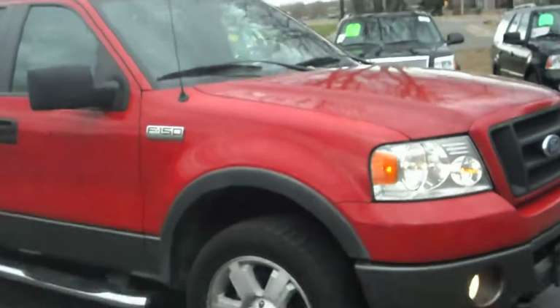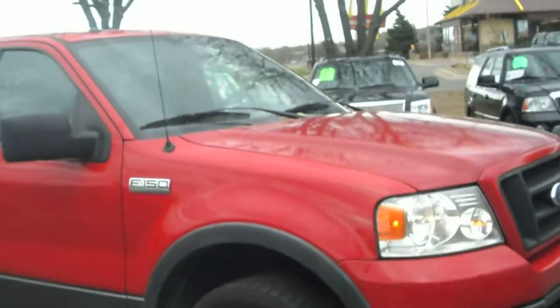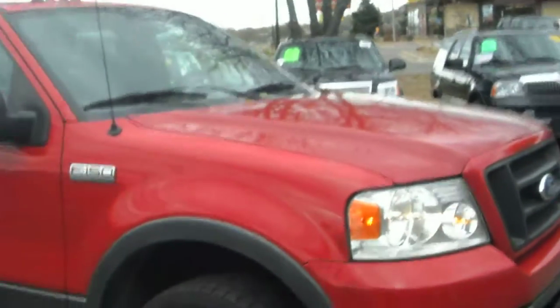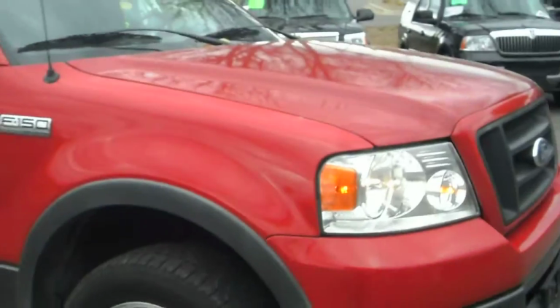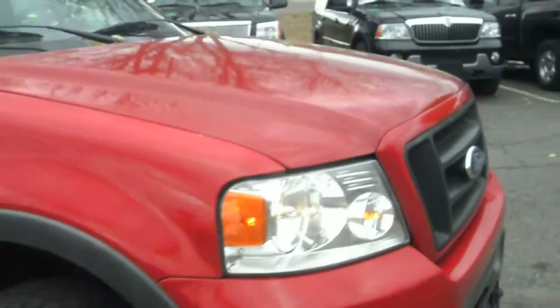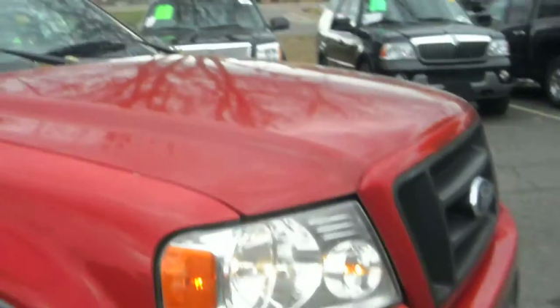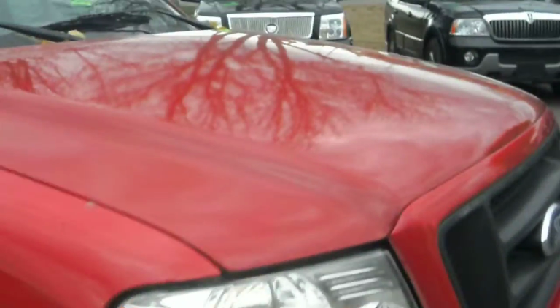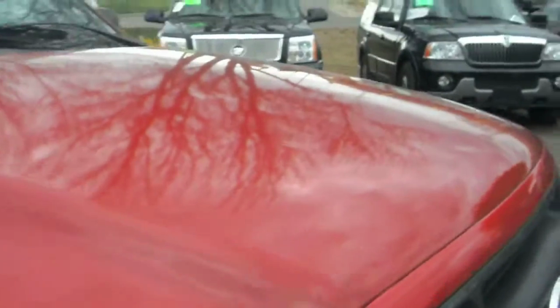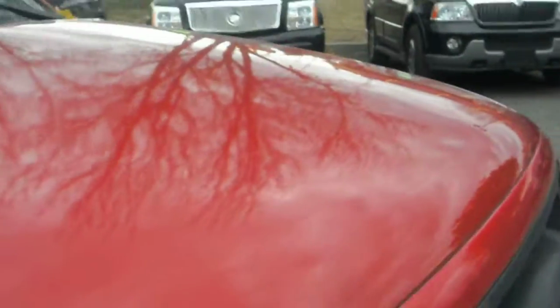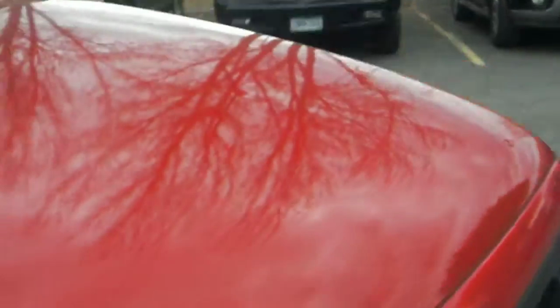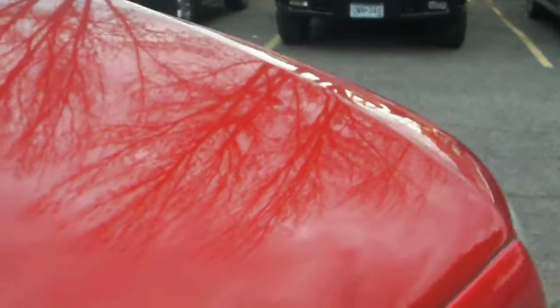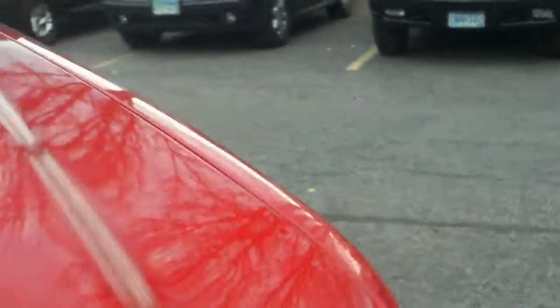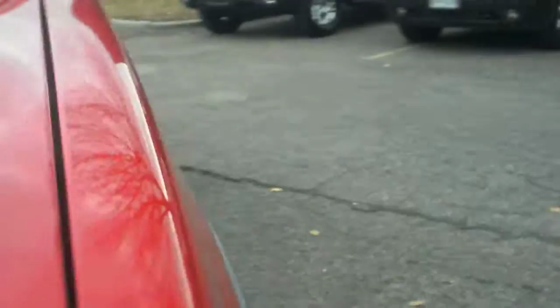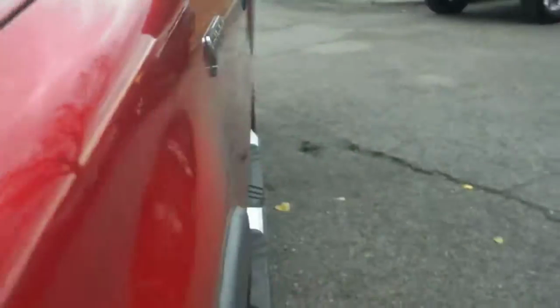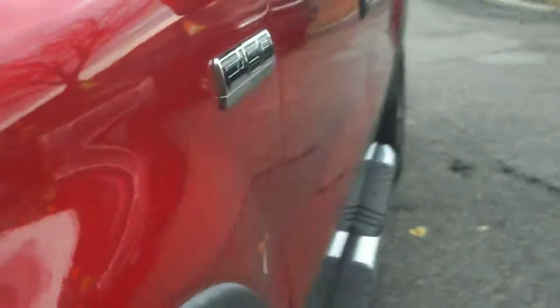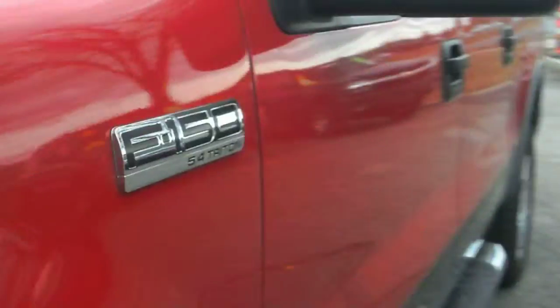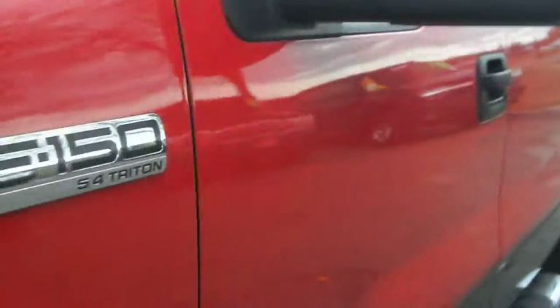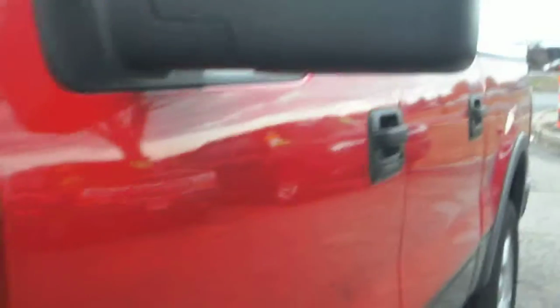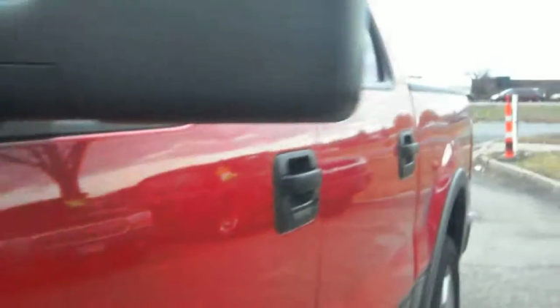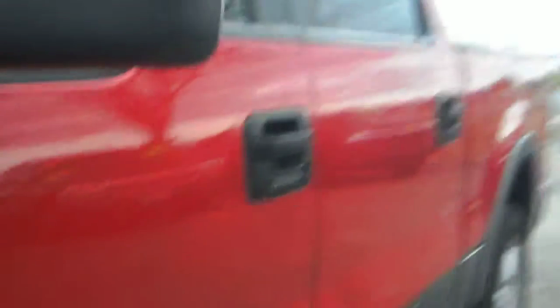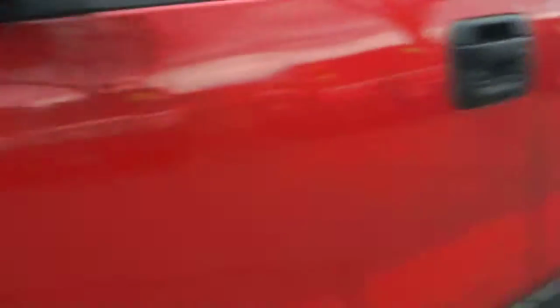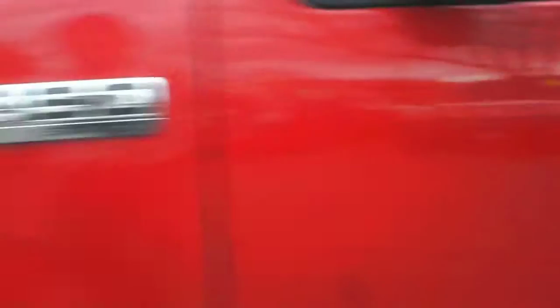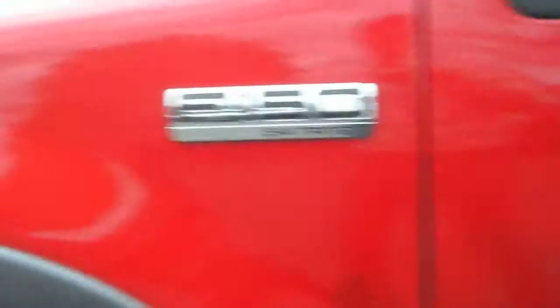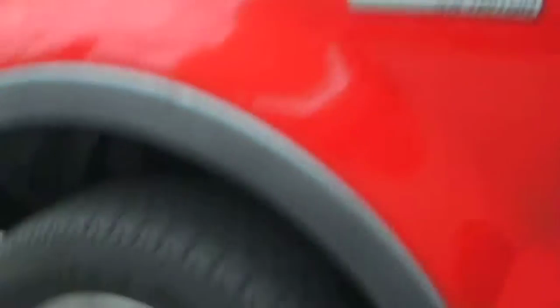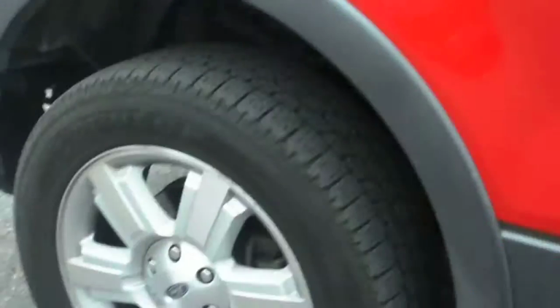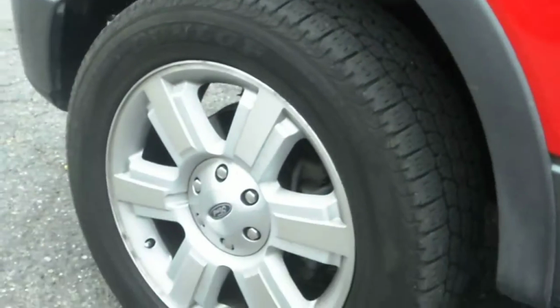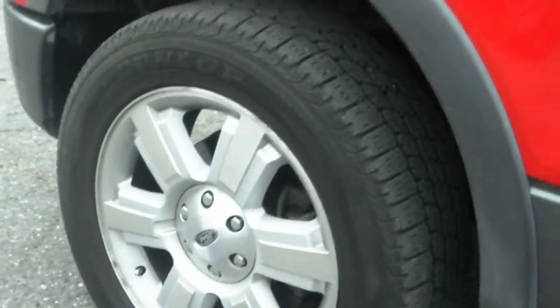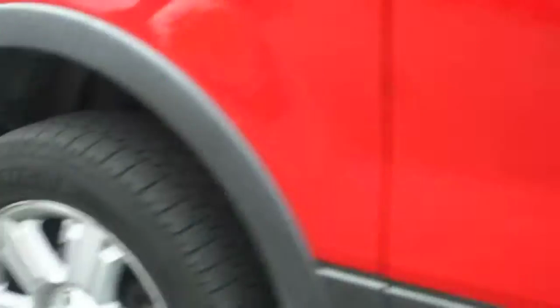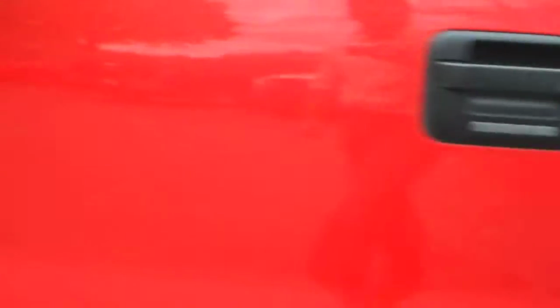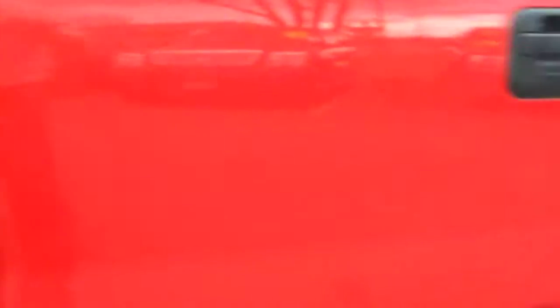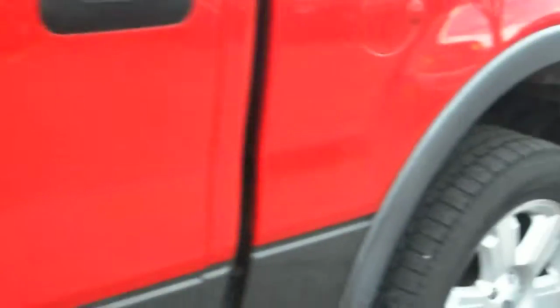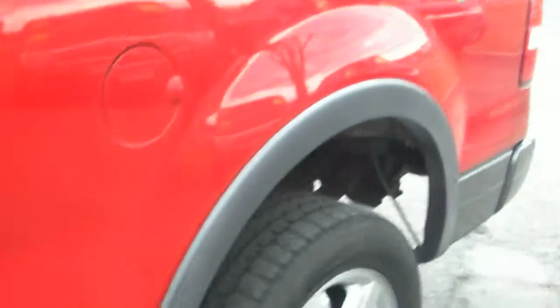It just doesn't get any nicer than this. There's no hail on the vehicle, and the body is free and clear of dense scratches. Dunlop tires — matching tires all the way around.